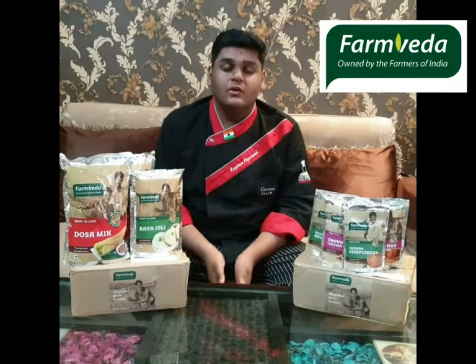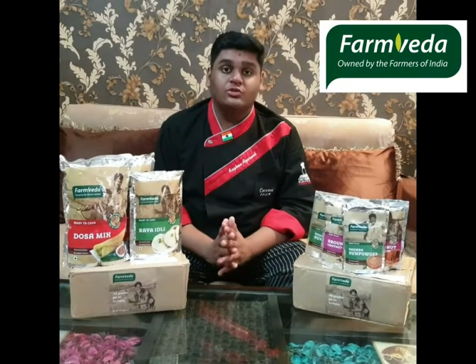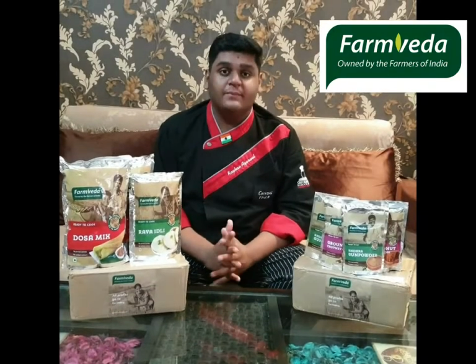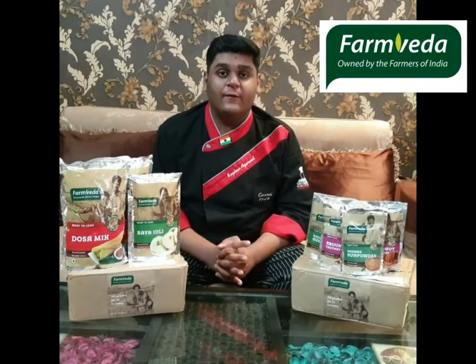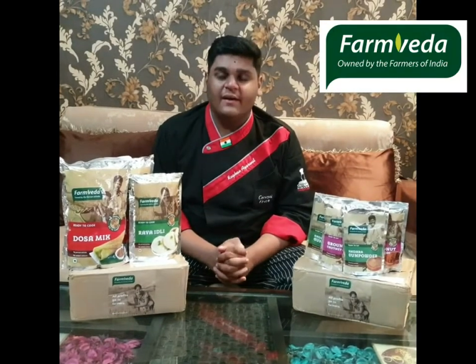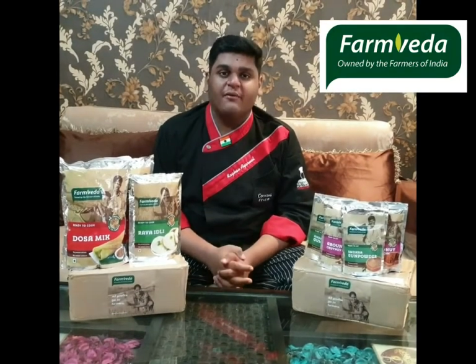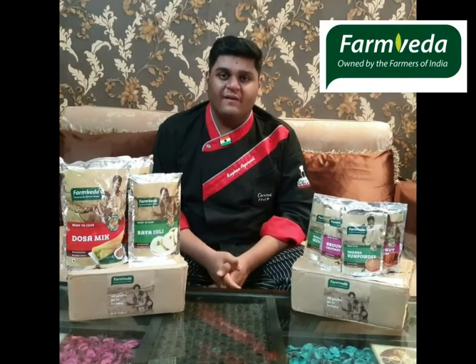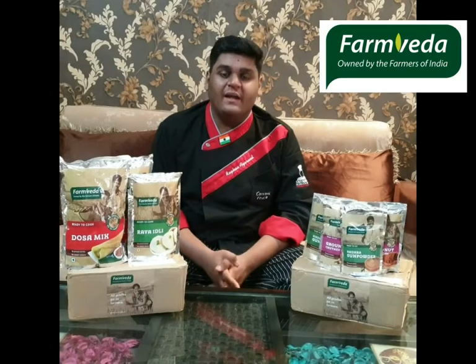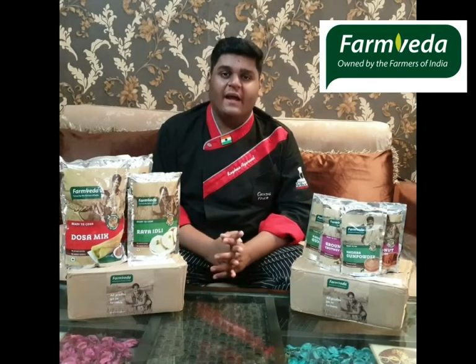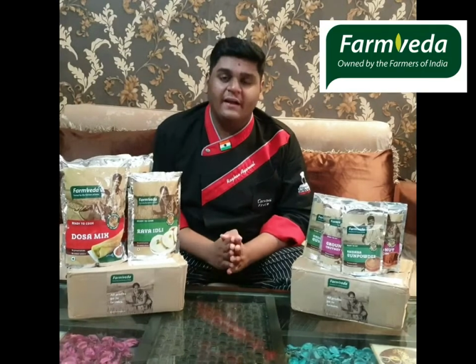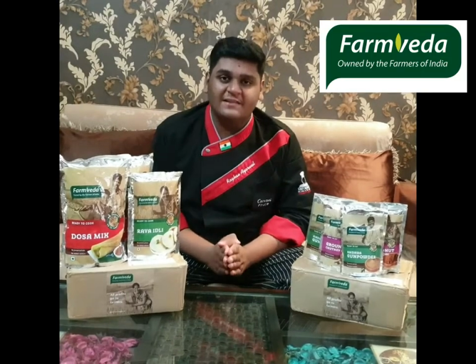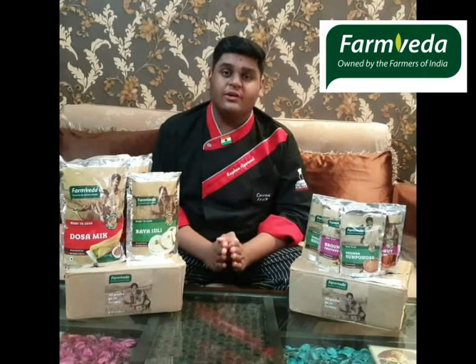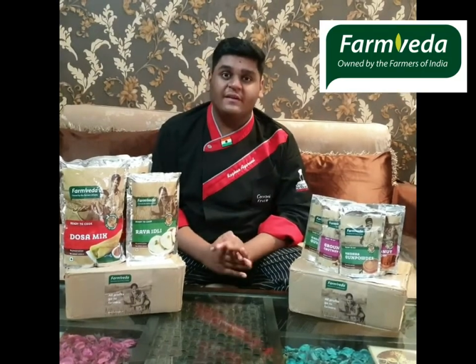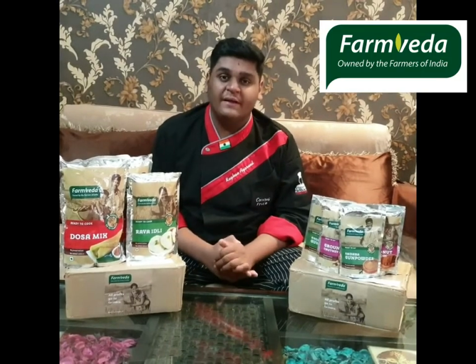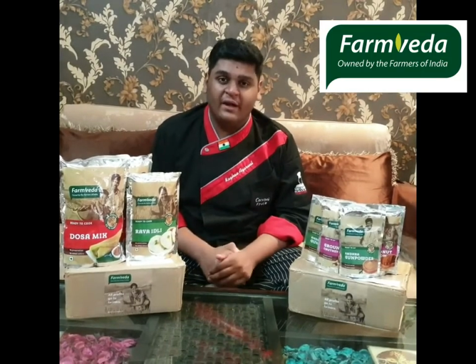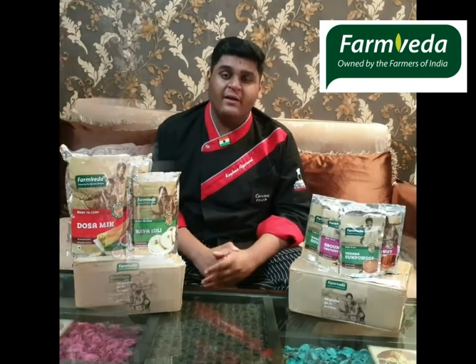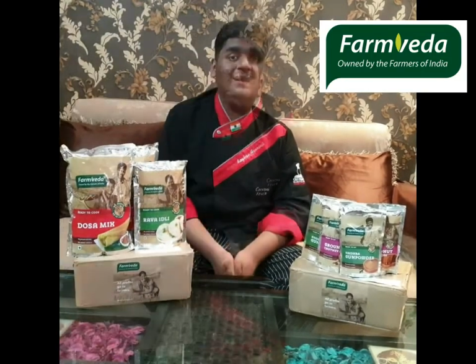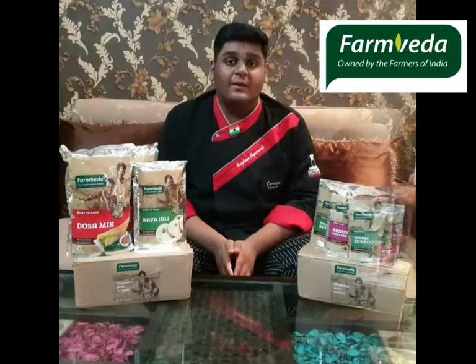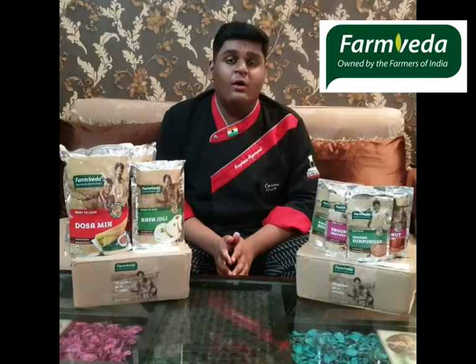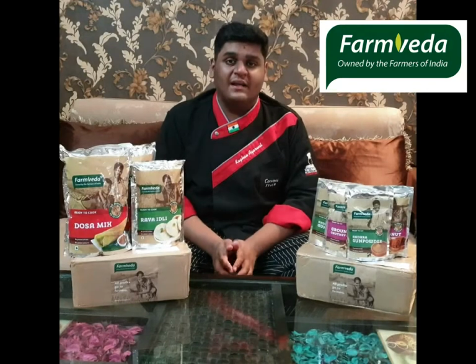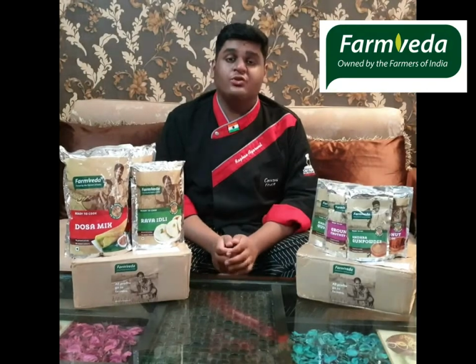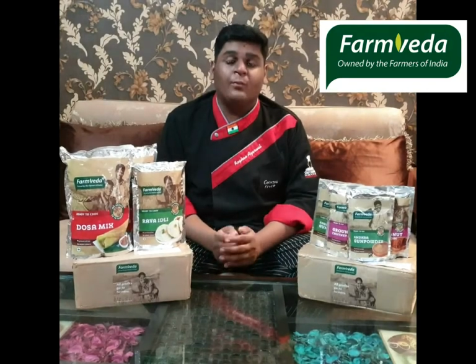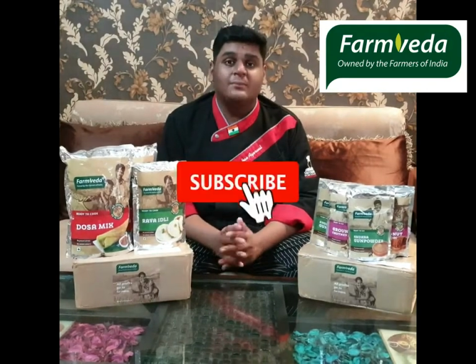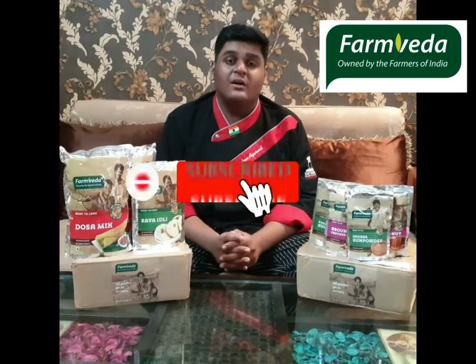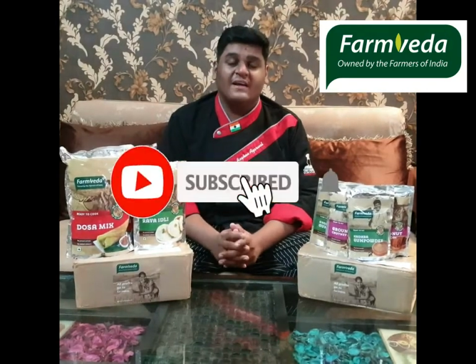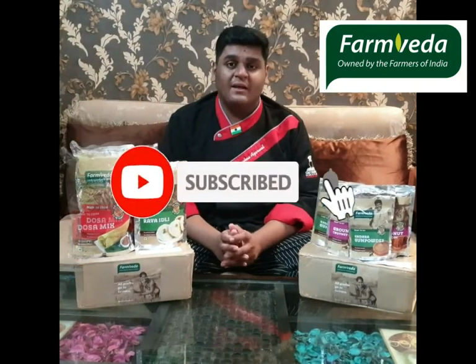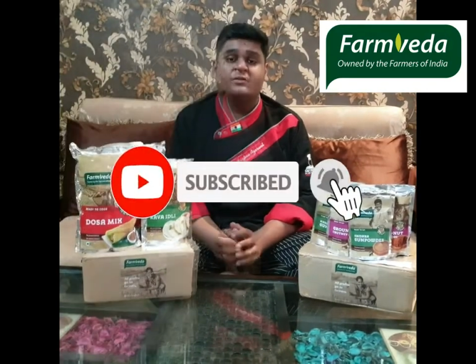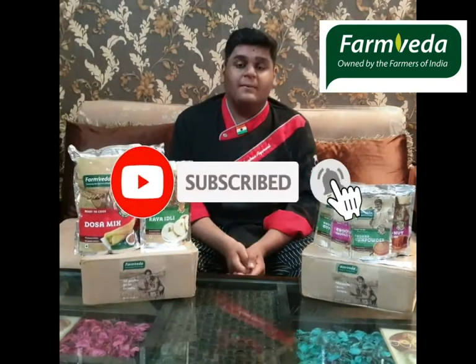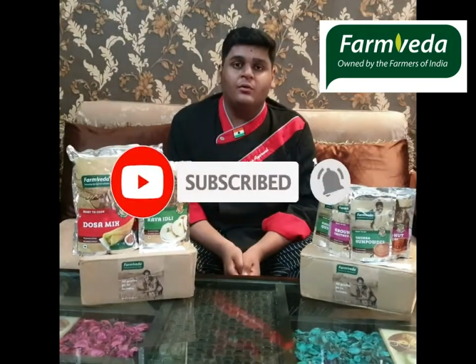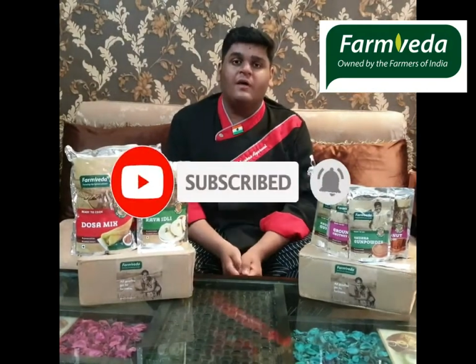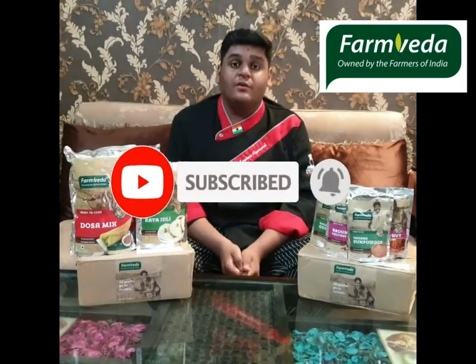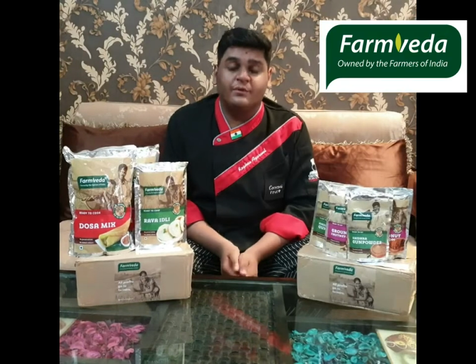So friends, I am making Idli by FarmVeda. This is a dry idli mix which is a product of FarmVeda. It is very easy to make — I will tell you how to make it and I will tell you about FarmVeda and its products.